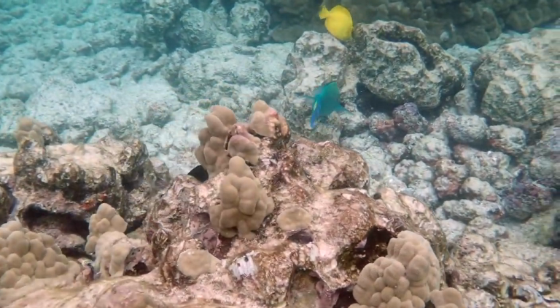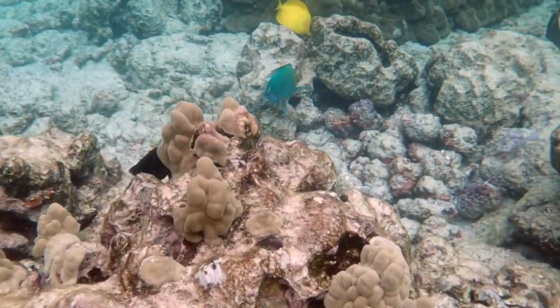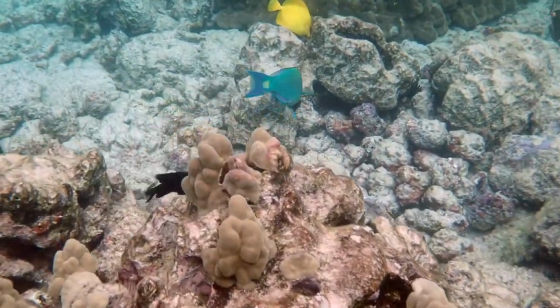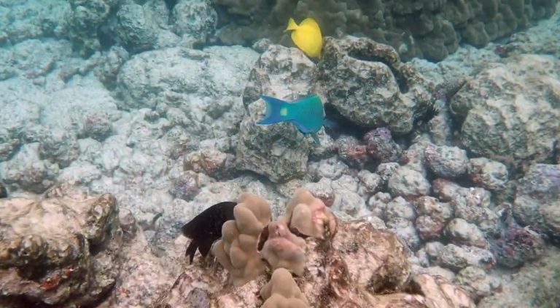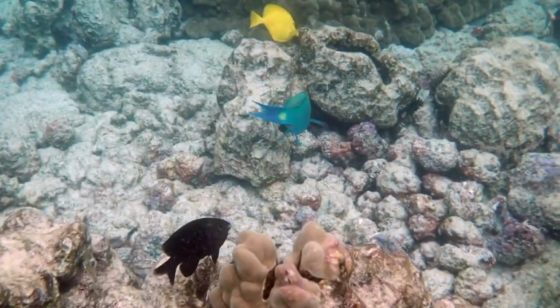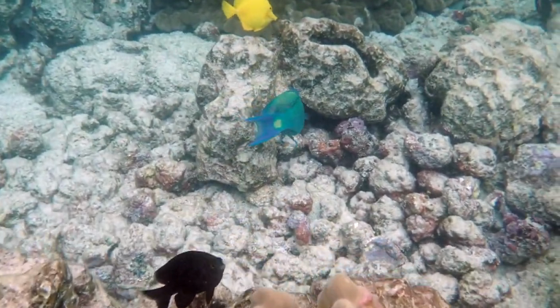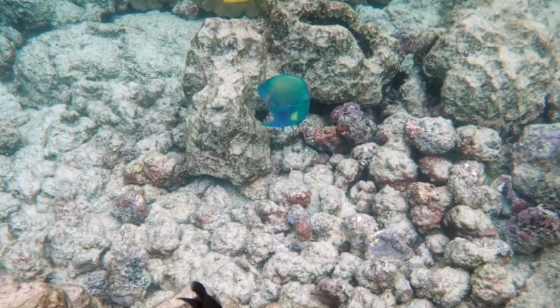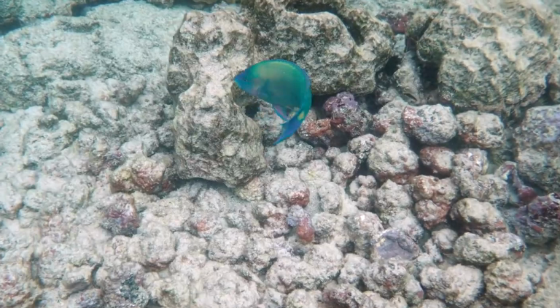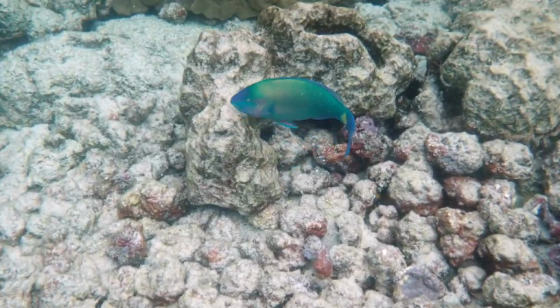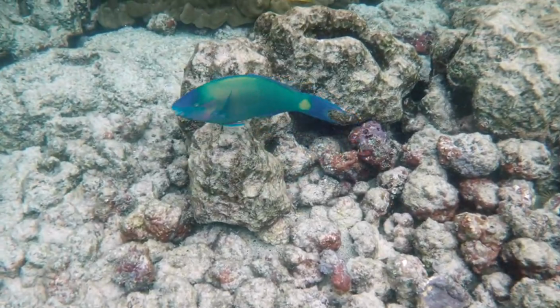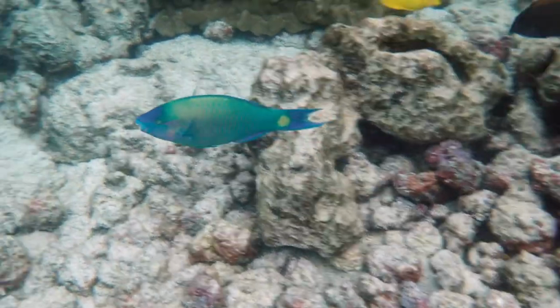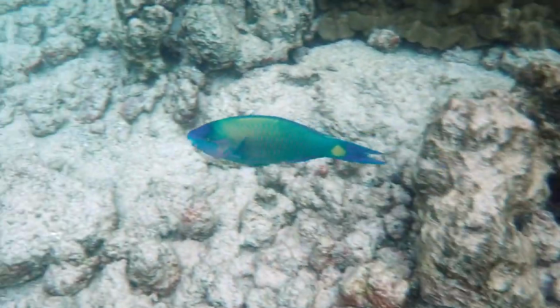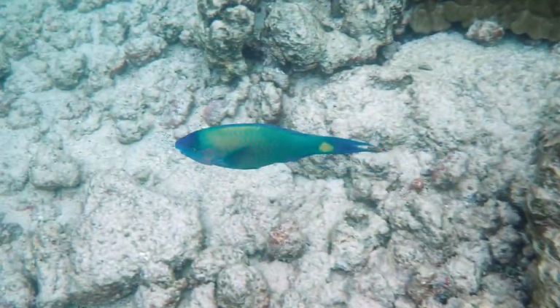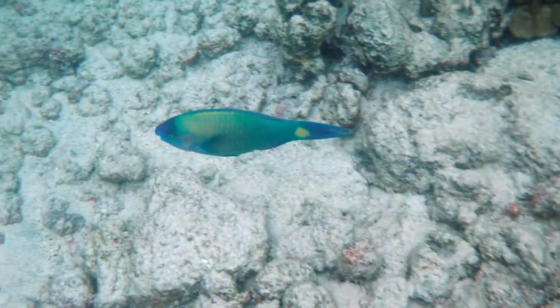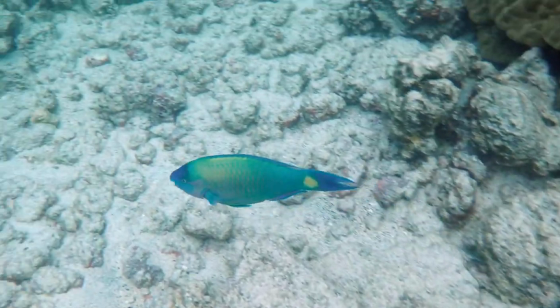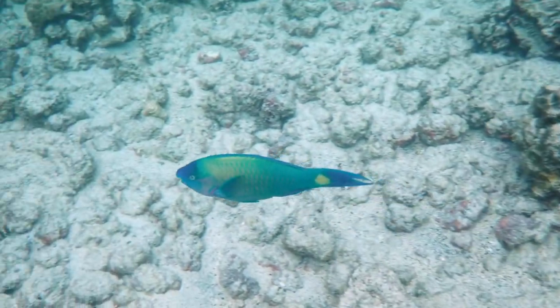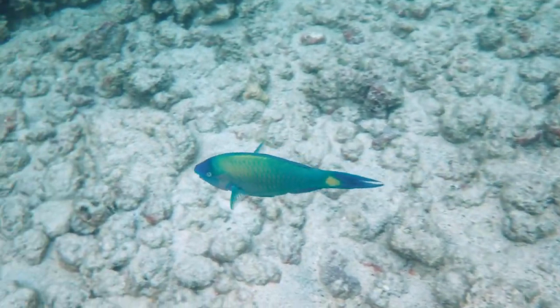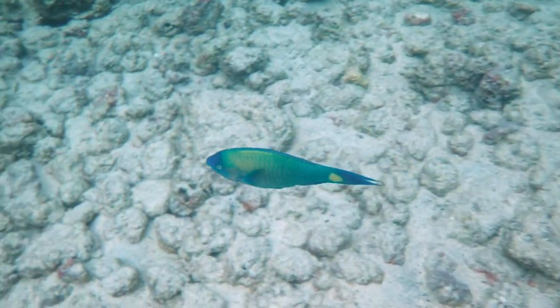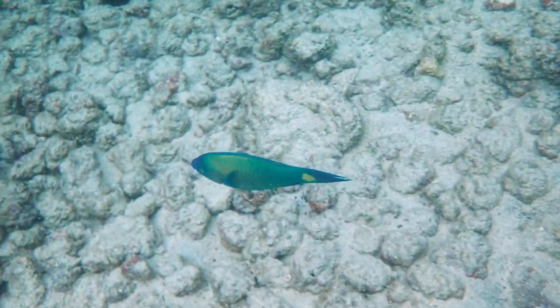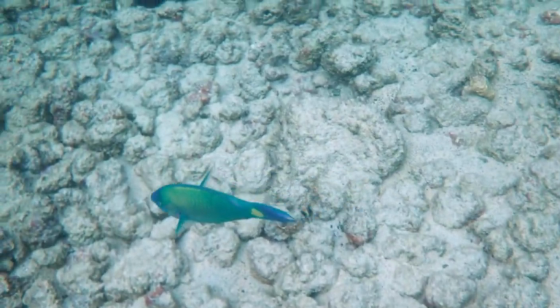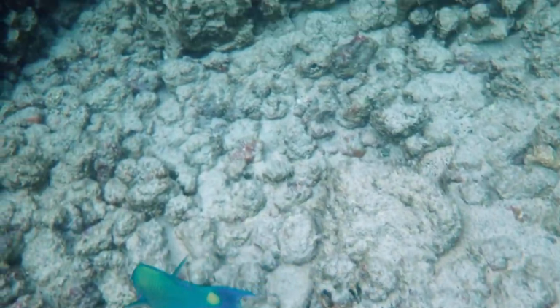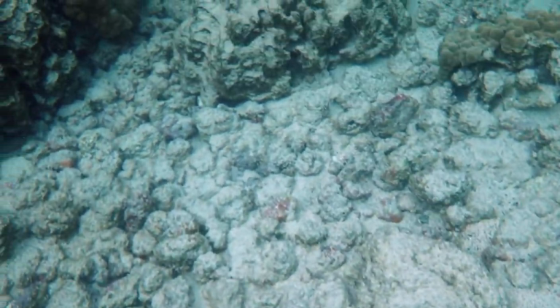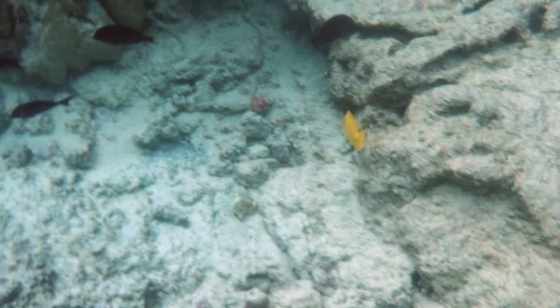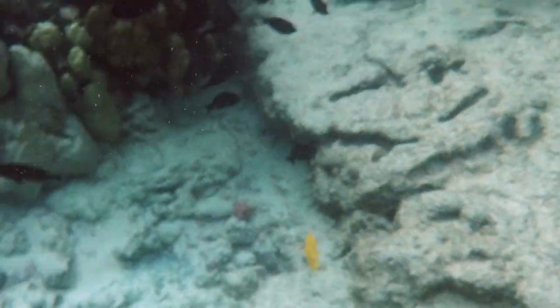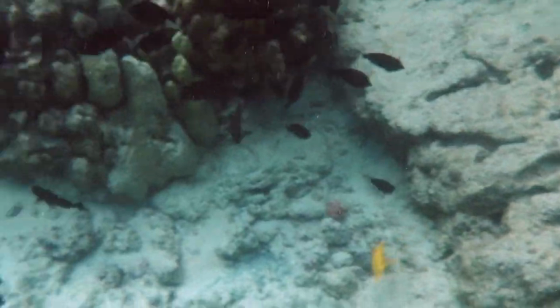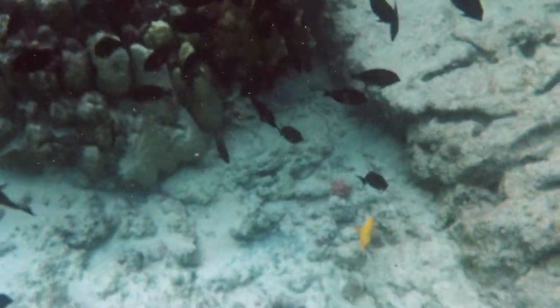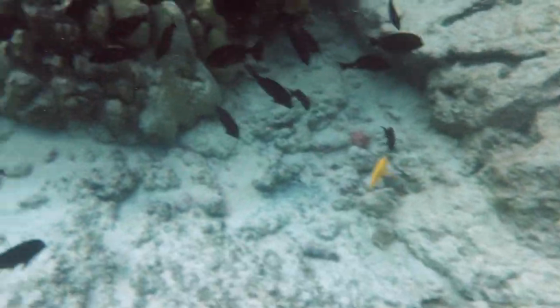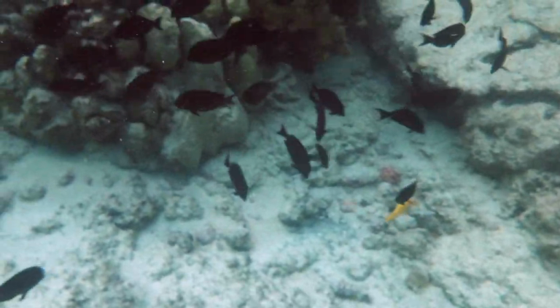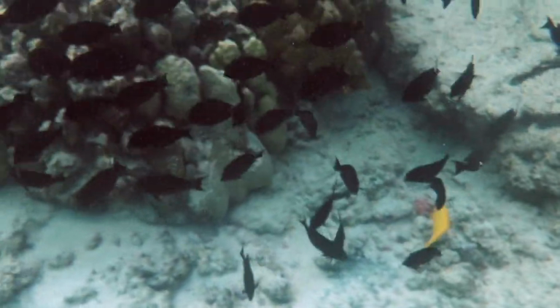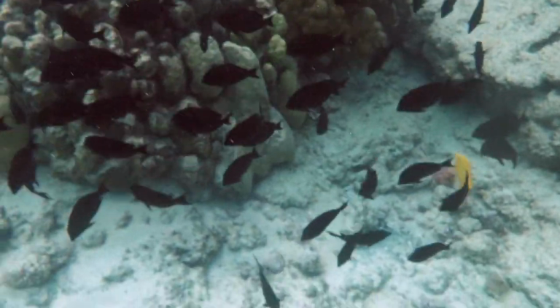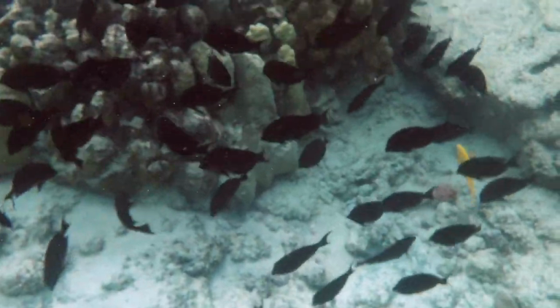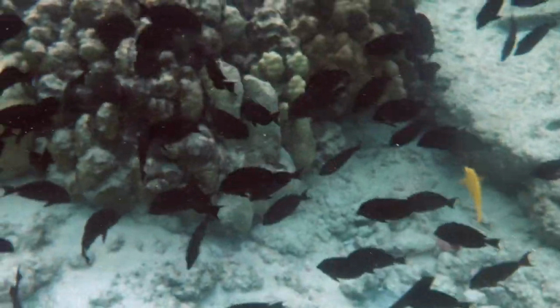There's been a full moon for three days. Some of the fish are triggered by the moon for breeding. I don't know if that's the case for these pale-nosed parrotfish.